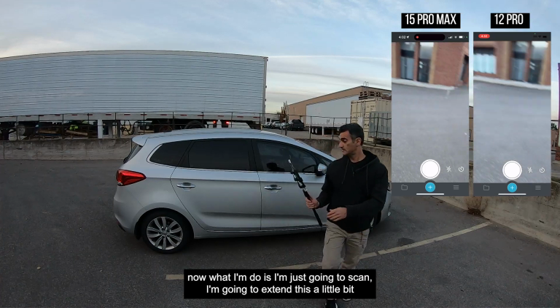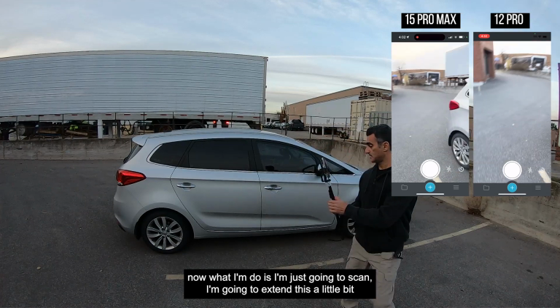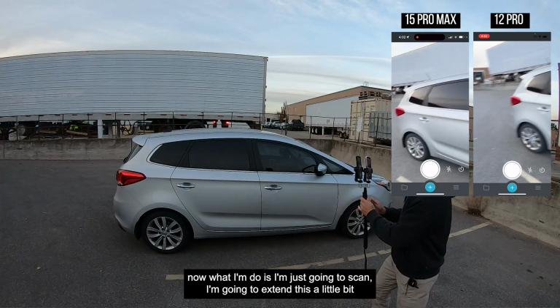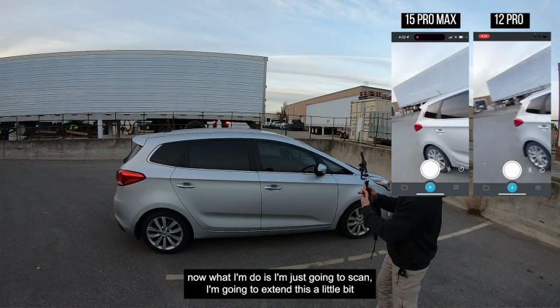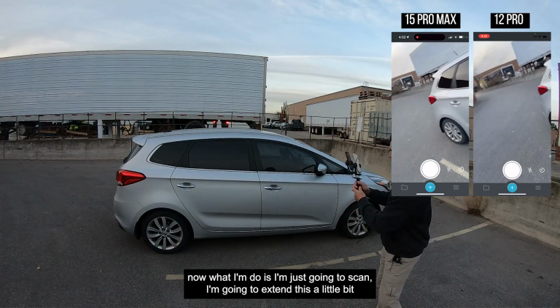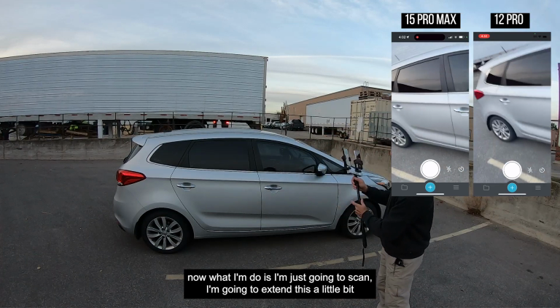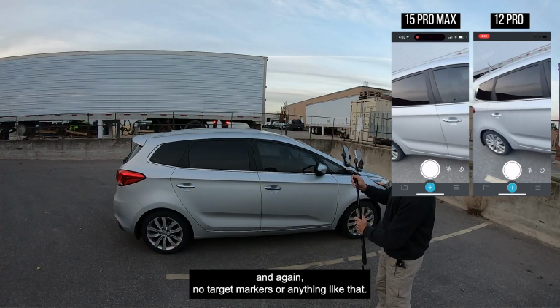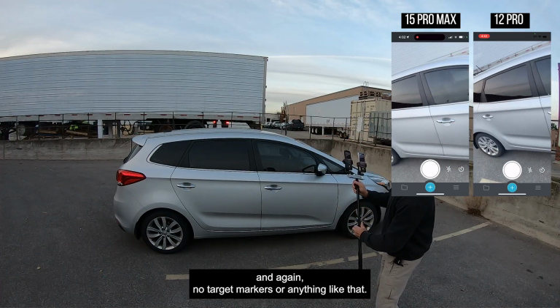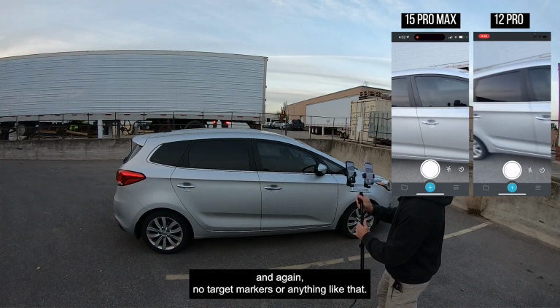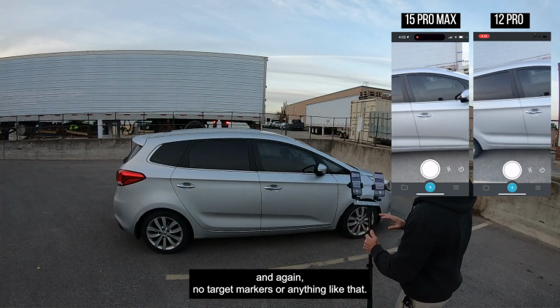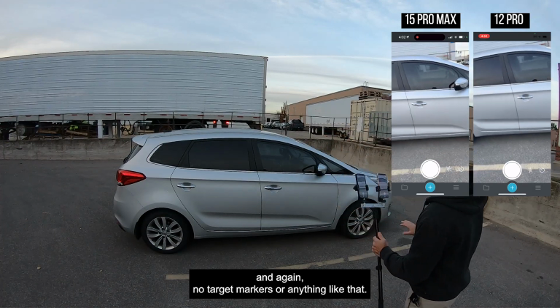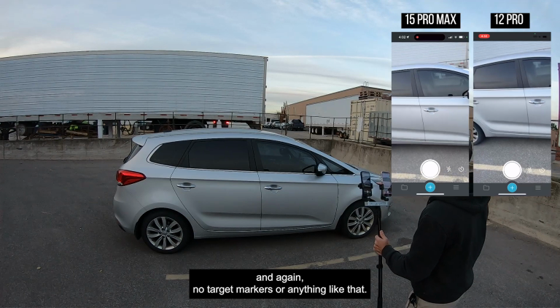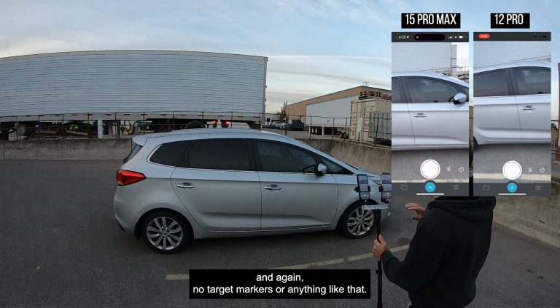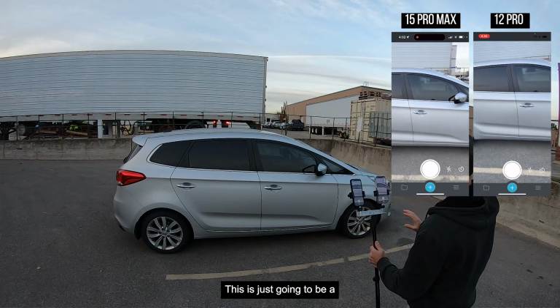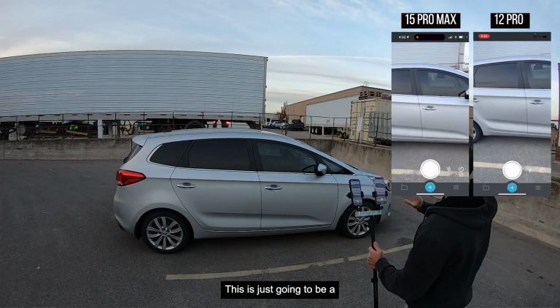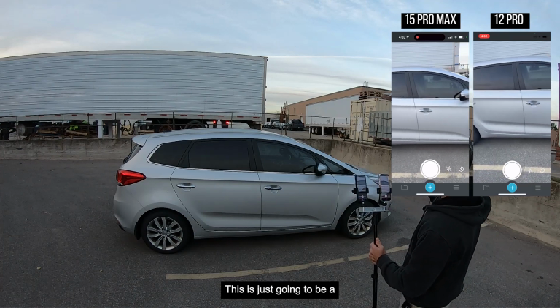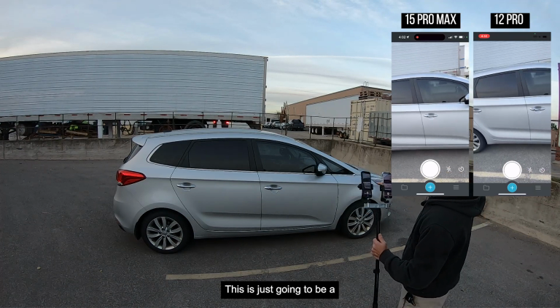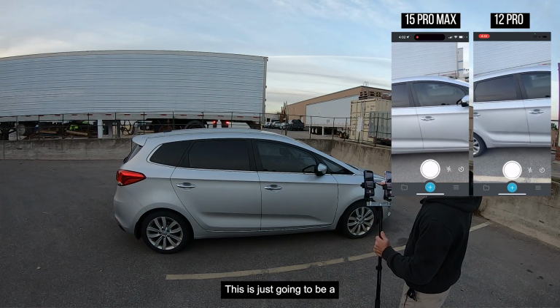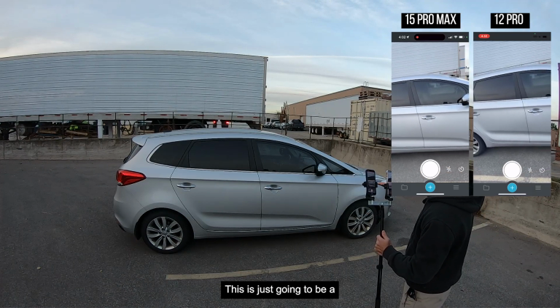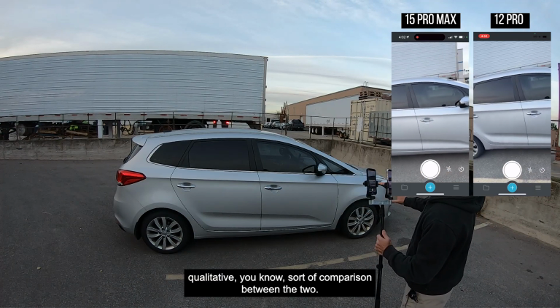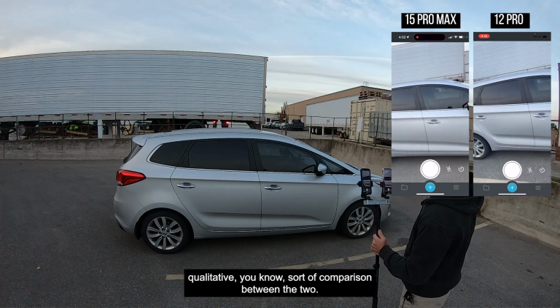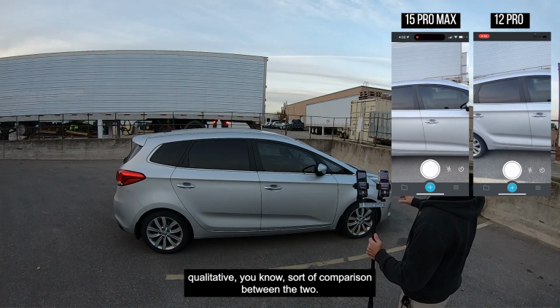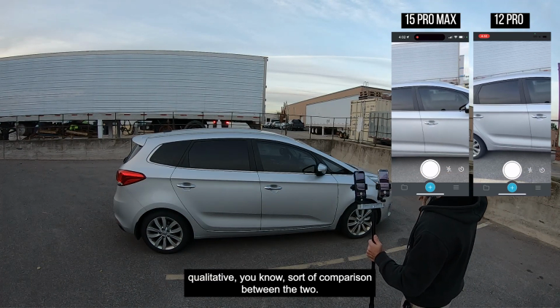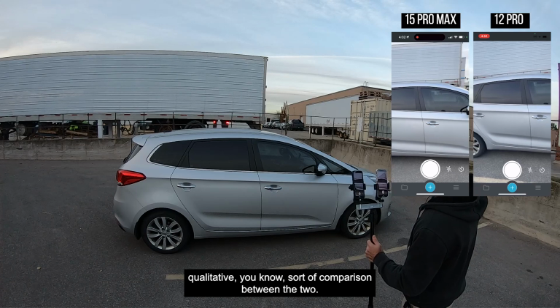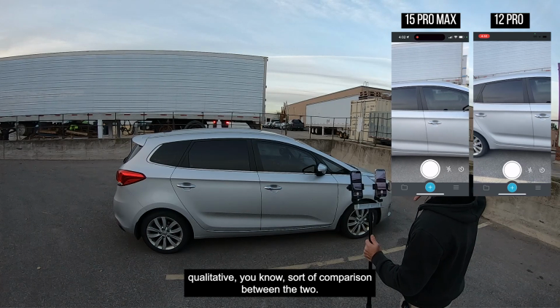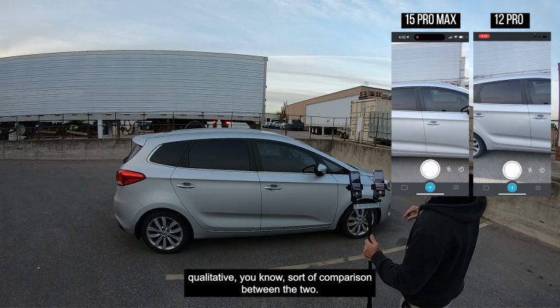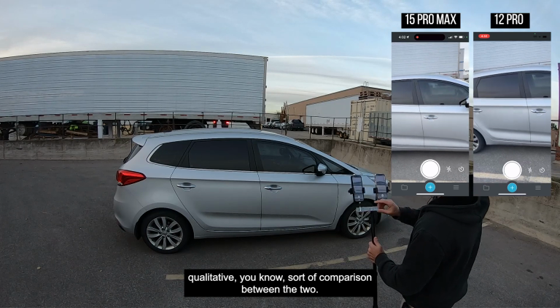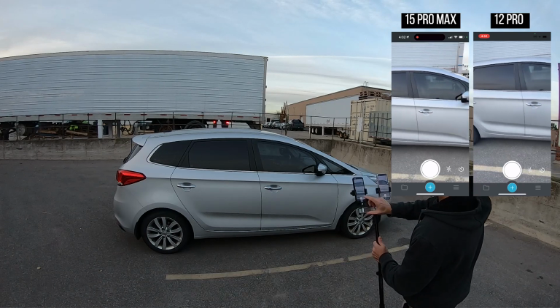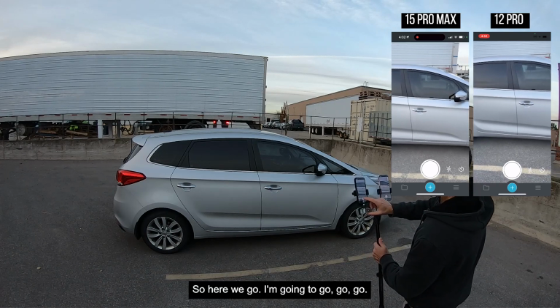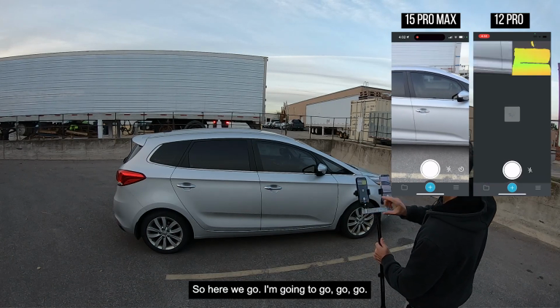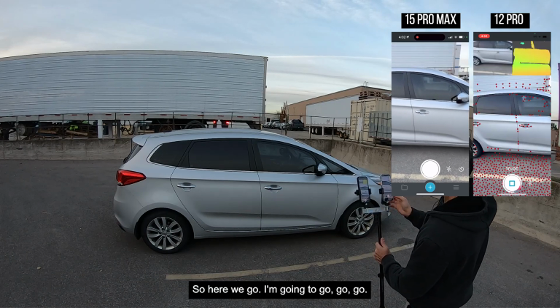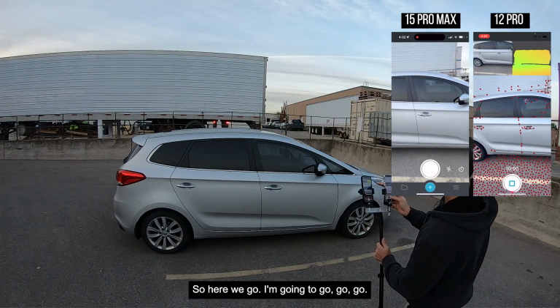Now what I'm going to do is a little bit — and again, no target markers or anything like that. This is just going to be a qualitative sort of comparison between the two. So here we go.